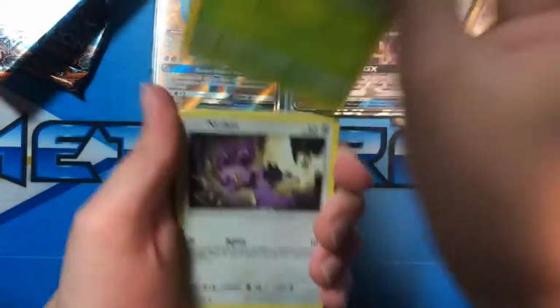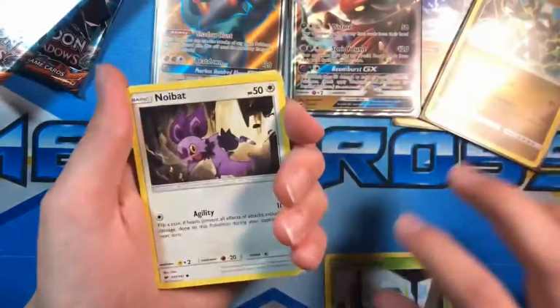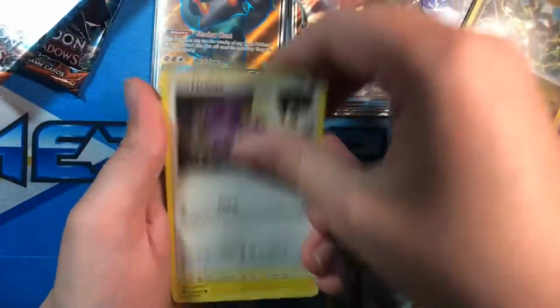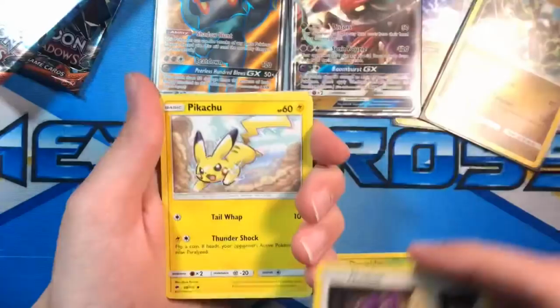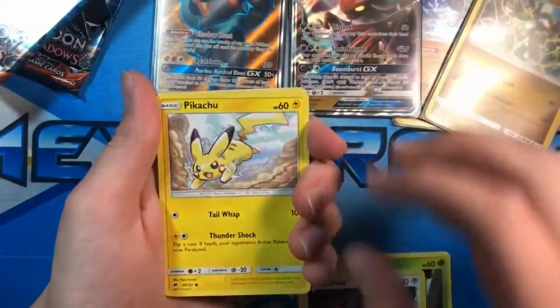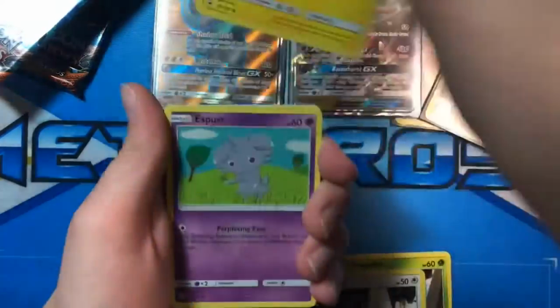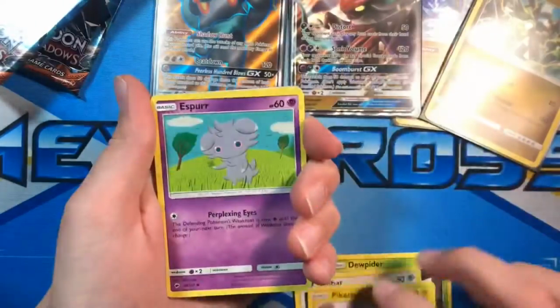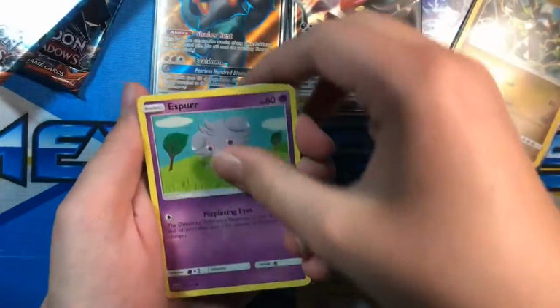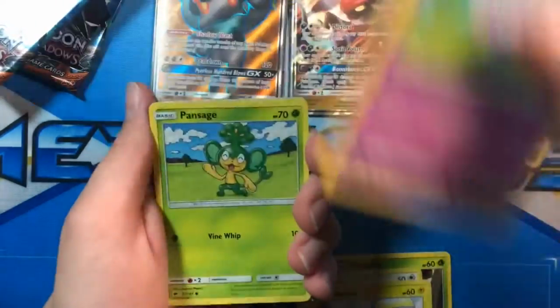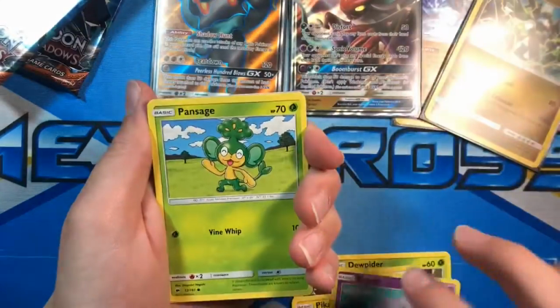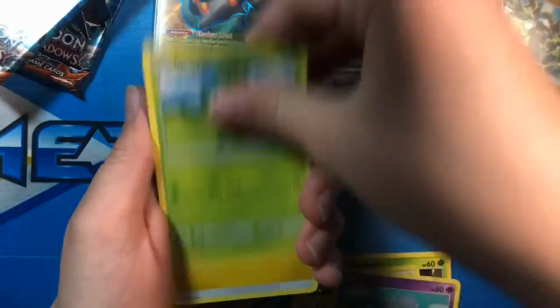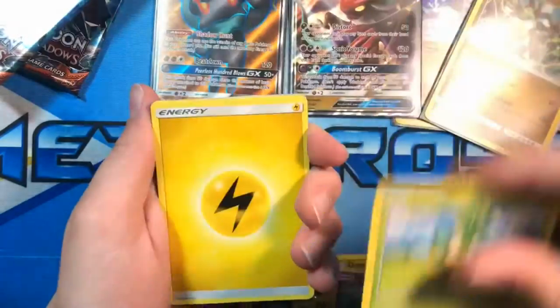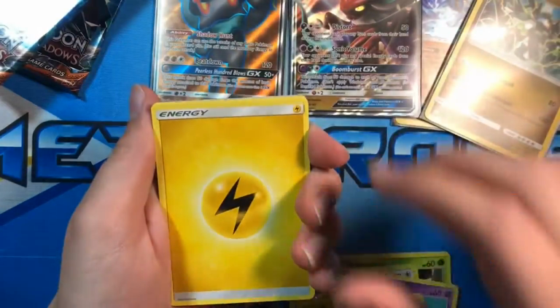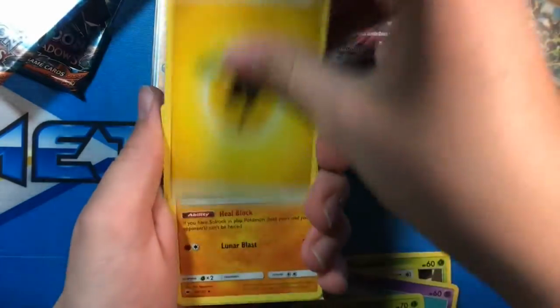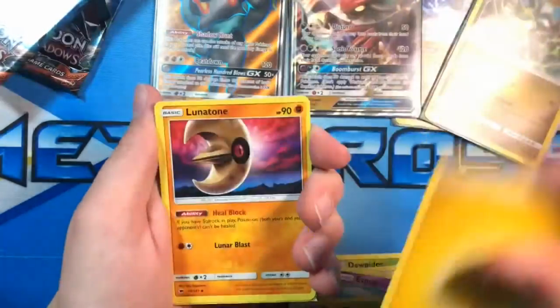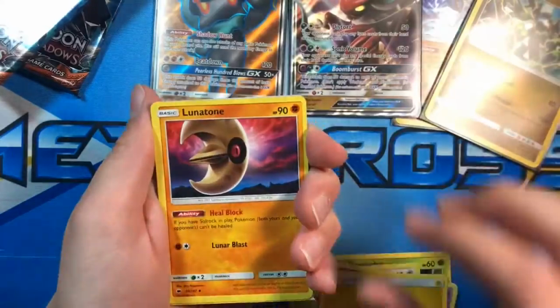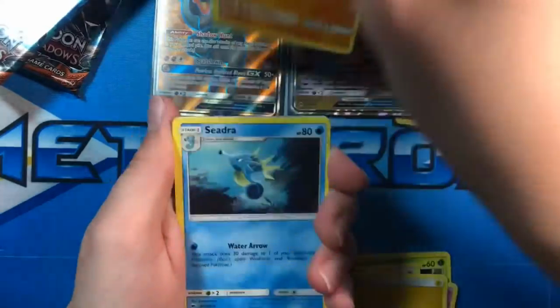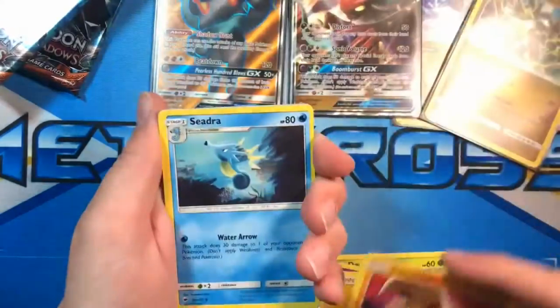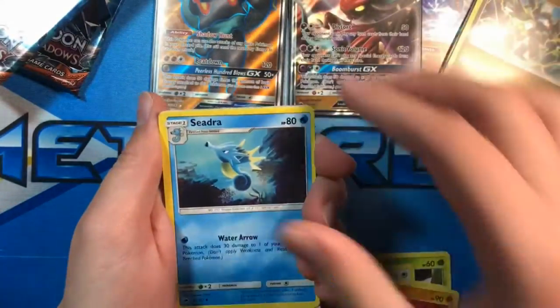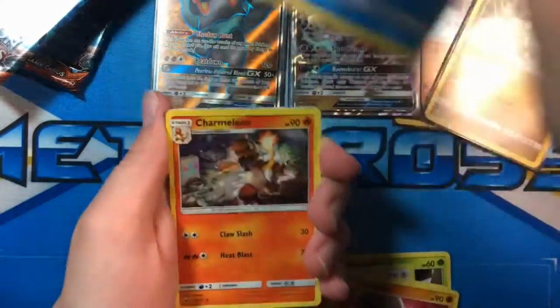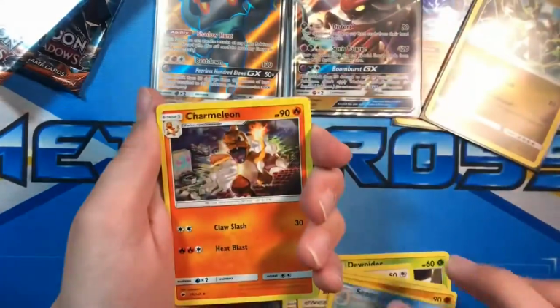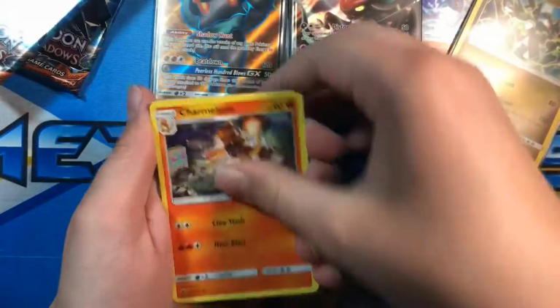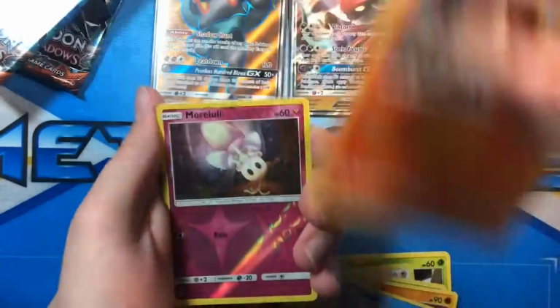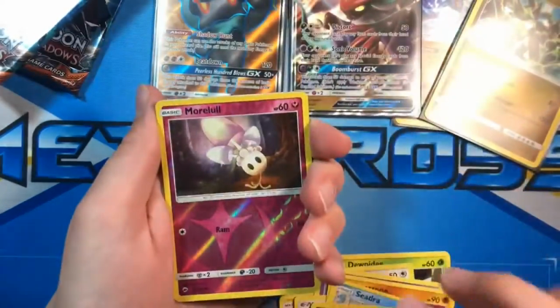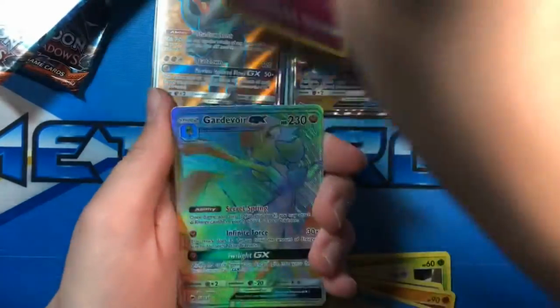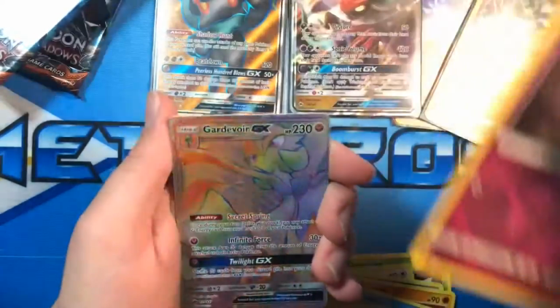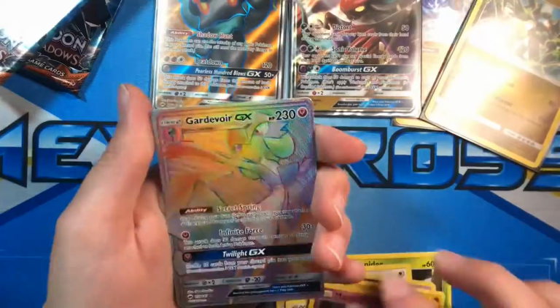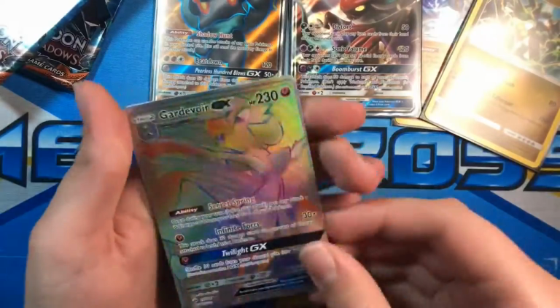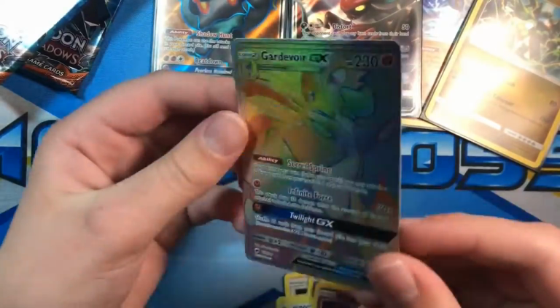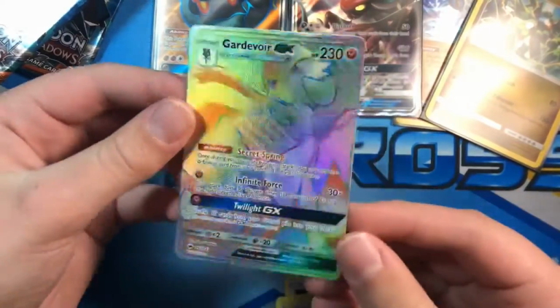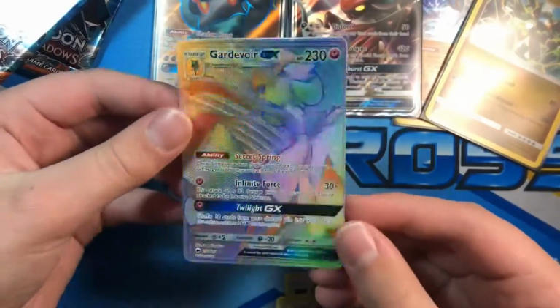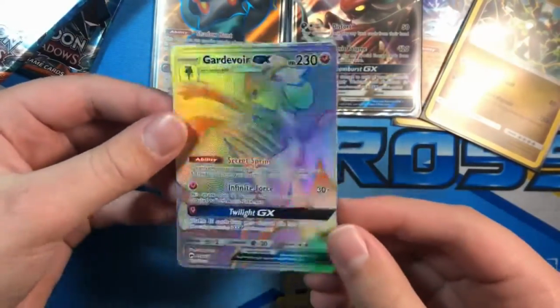Jolteon, Noibat, Pikachu, Espurr, Pansage, Energy, Lunatone, Shedinja, Charmeleon, Morelull, and a Rainbow Rare Gardevoir GX.